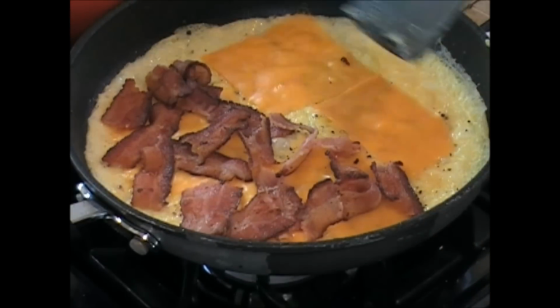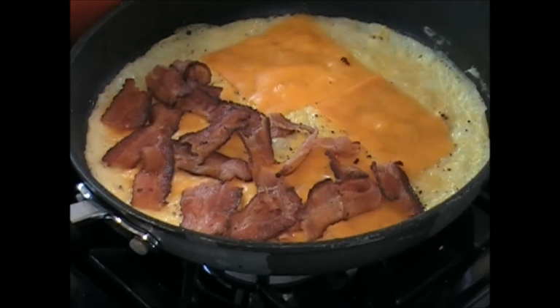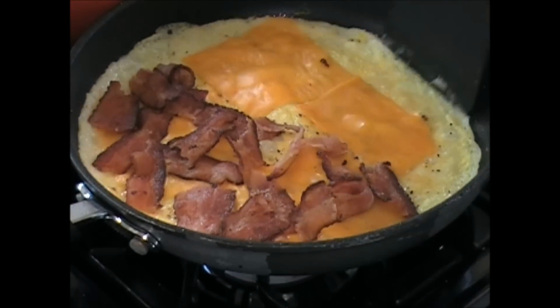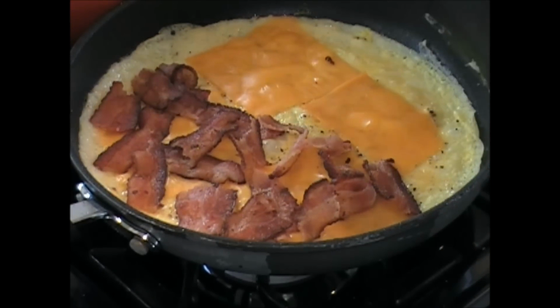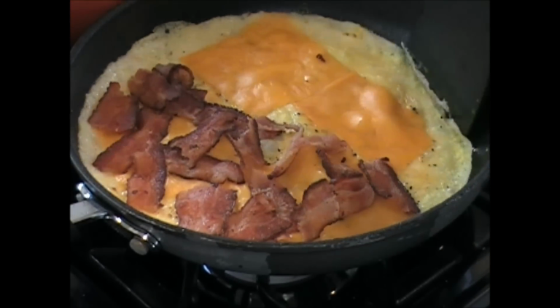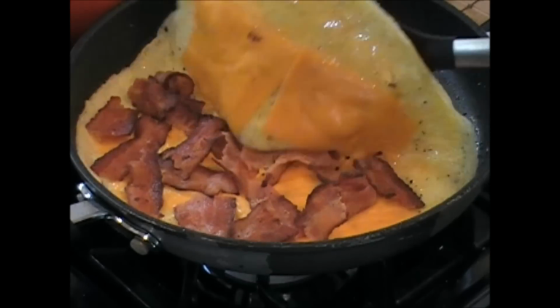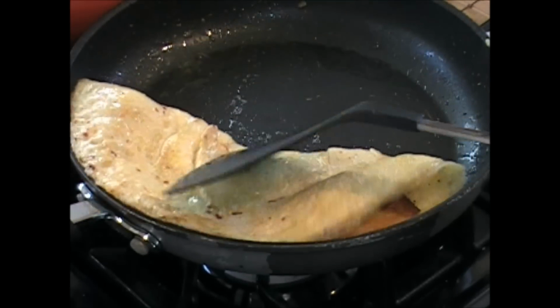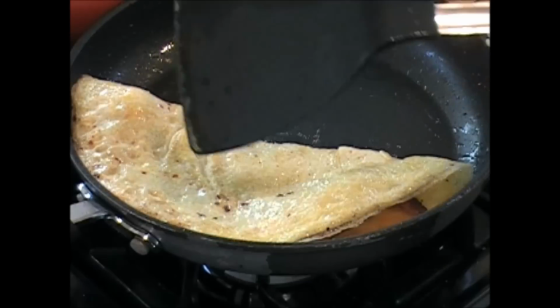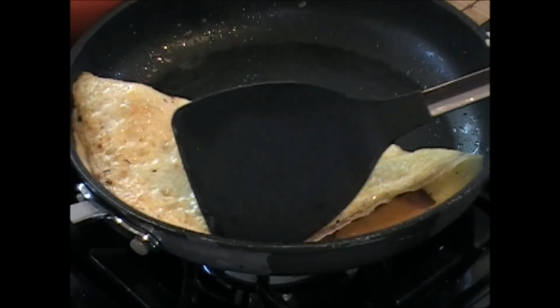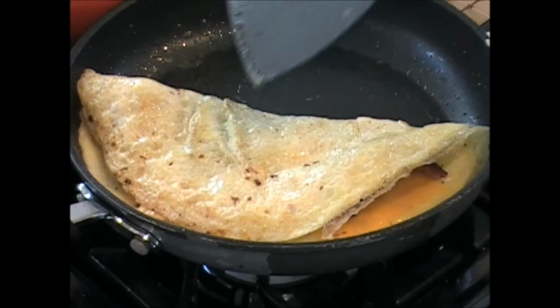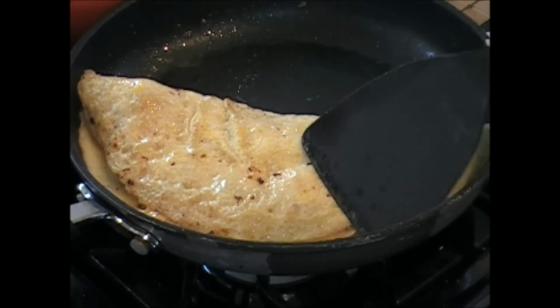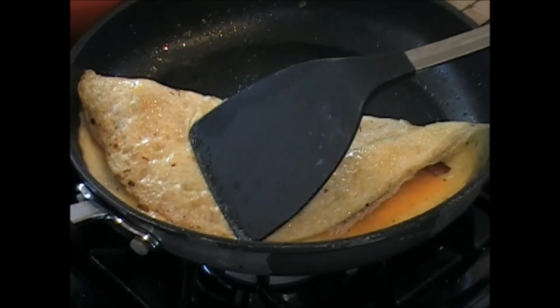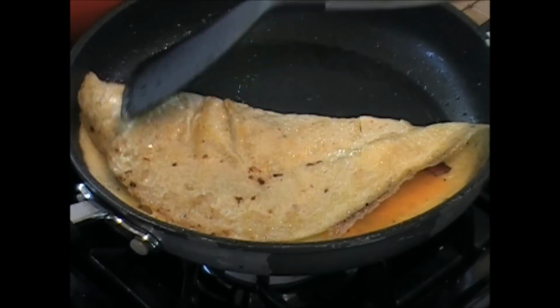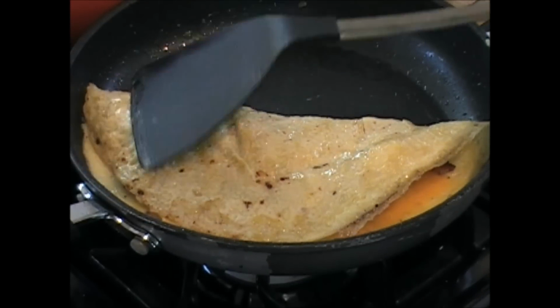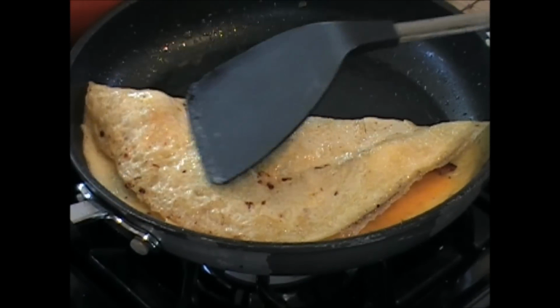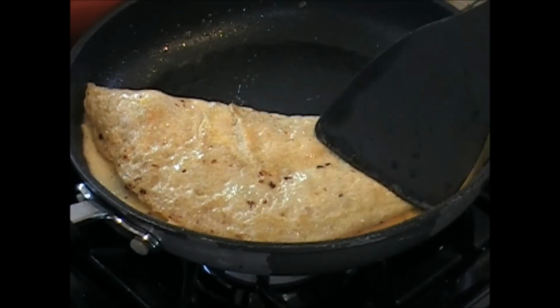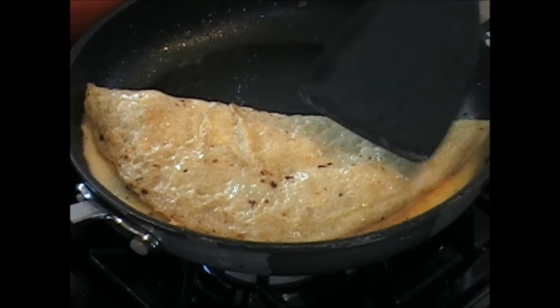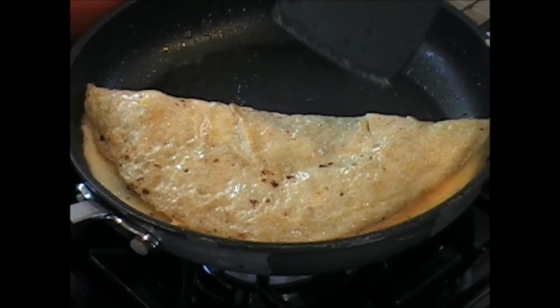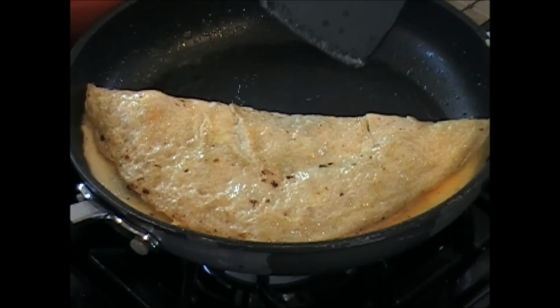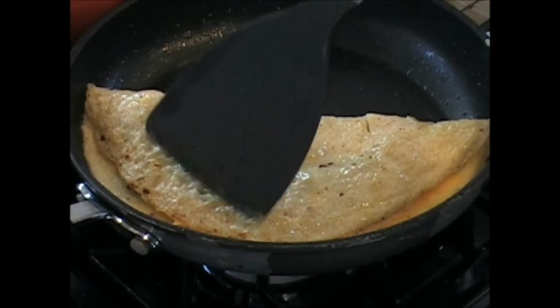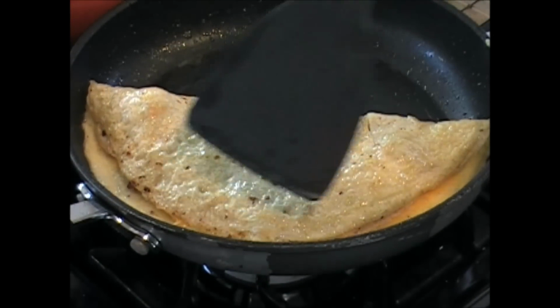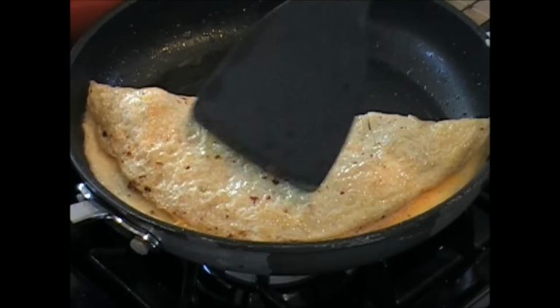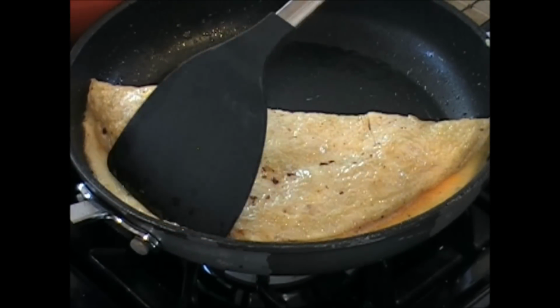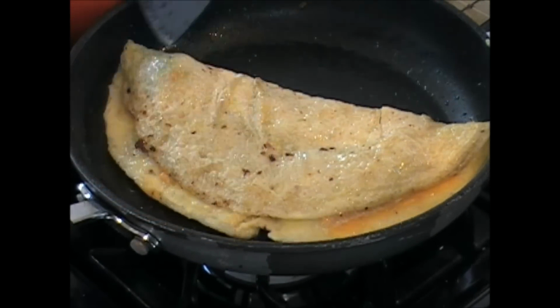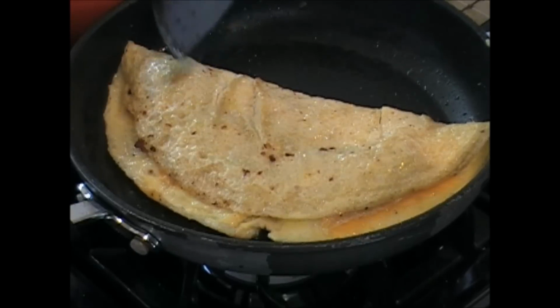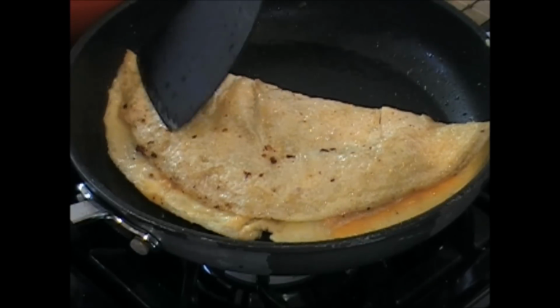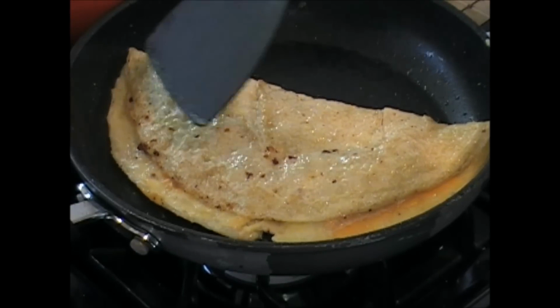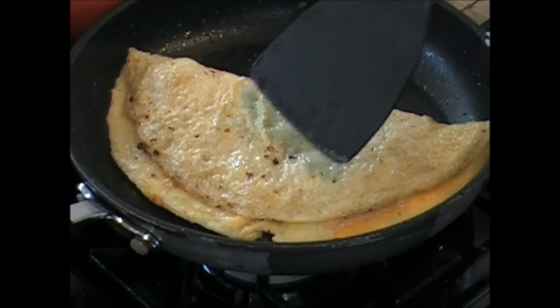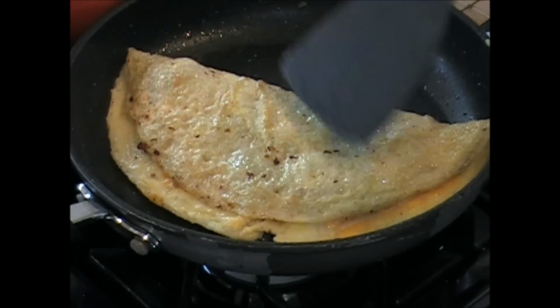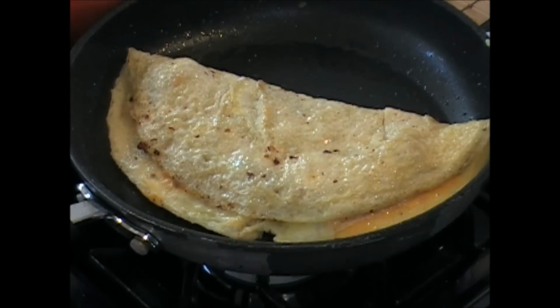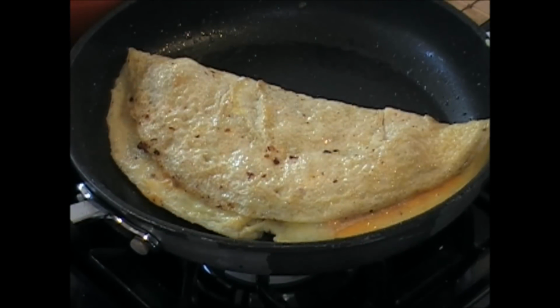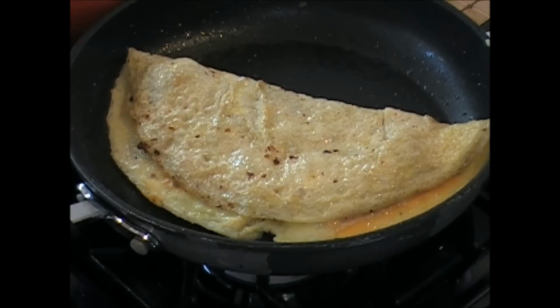It's time to give this baby a flip. That's a perfect omelet. Shut it off. Let the cheese melt. 30 seconds. Bust this baby in half. I'm going to go take a bite.